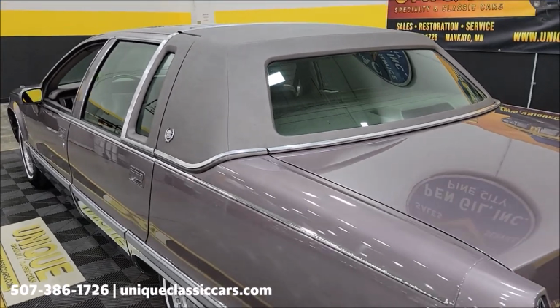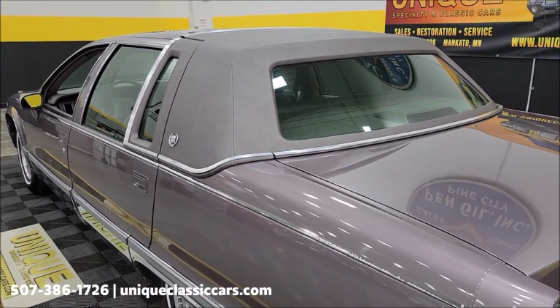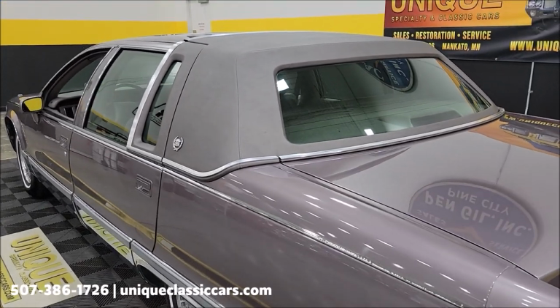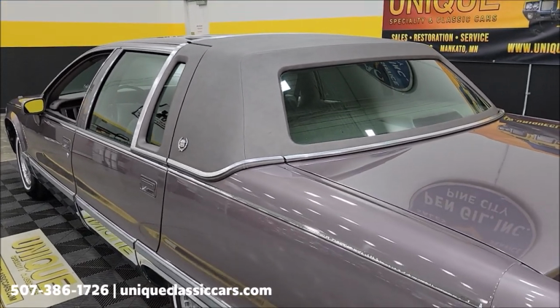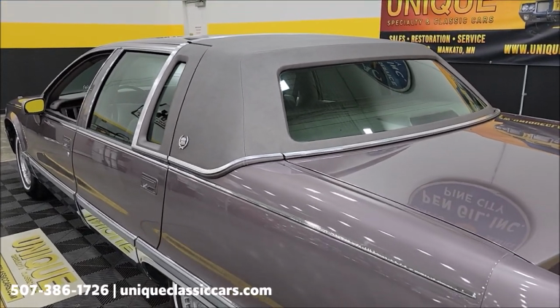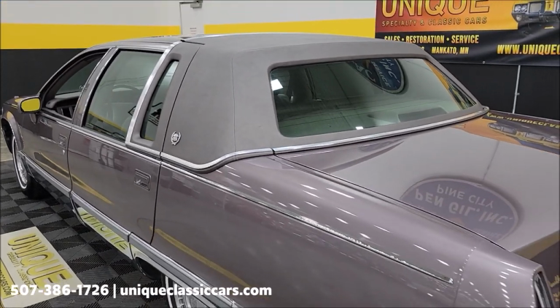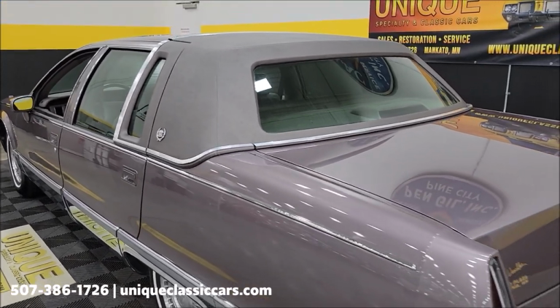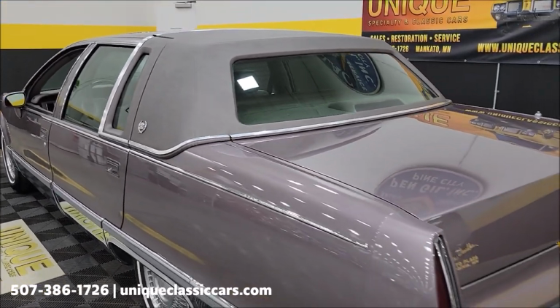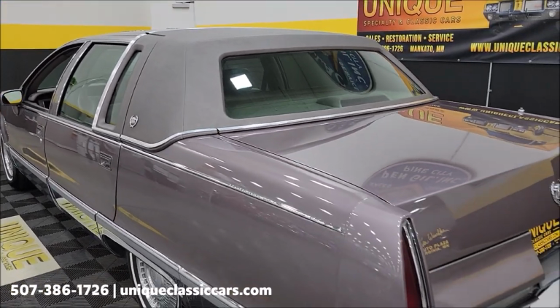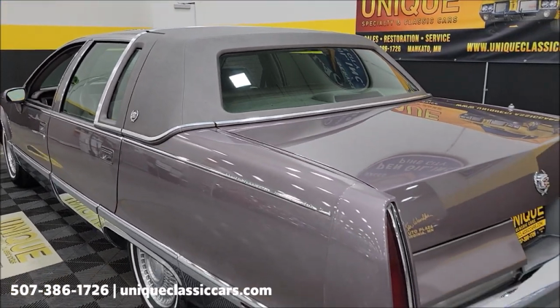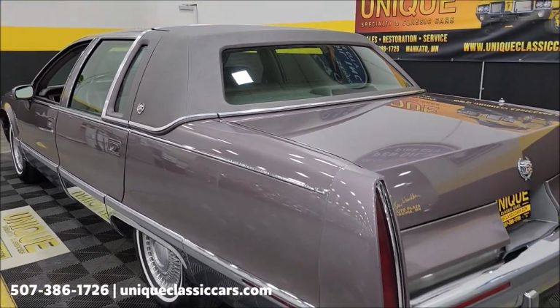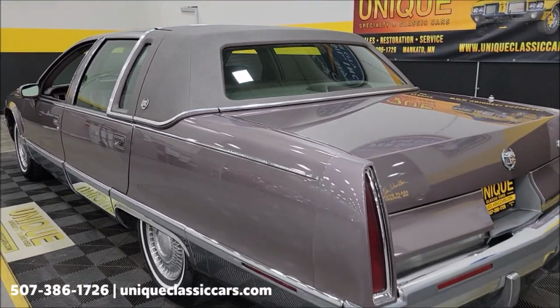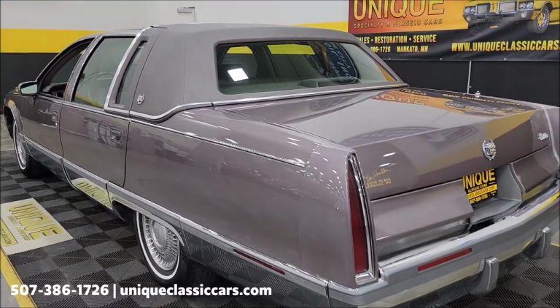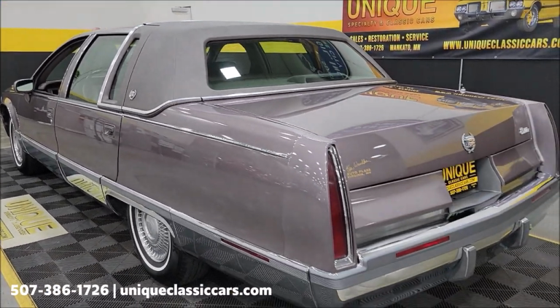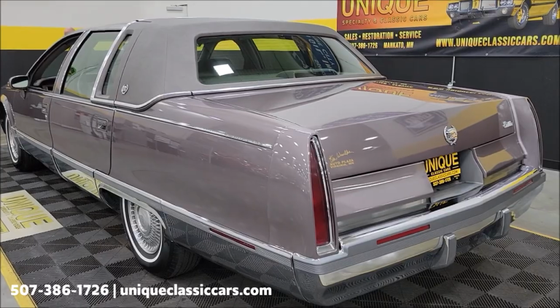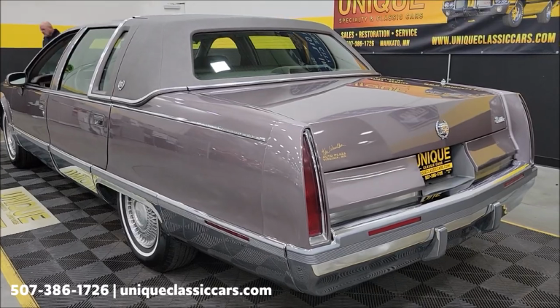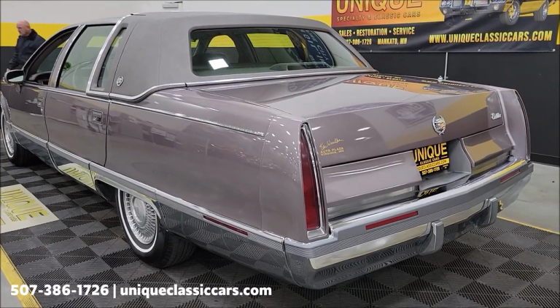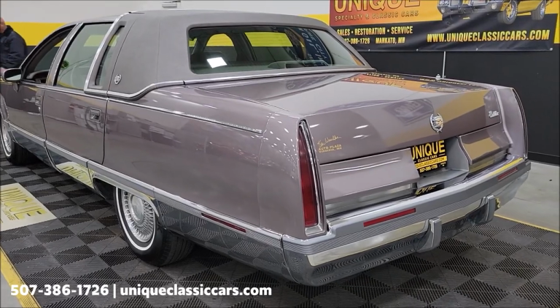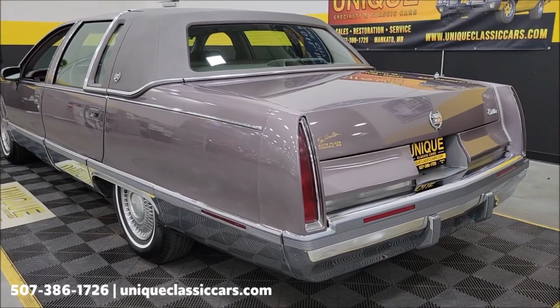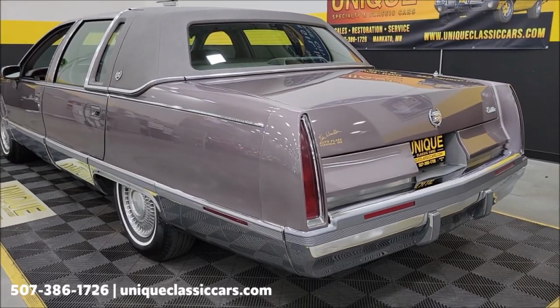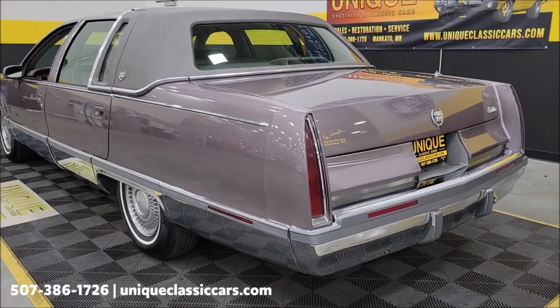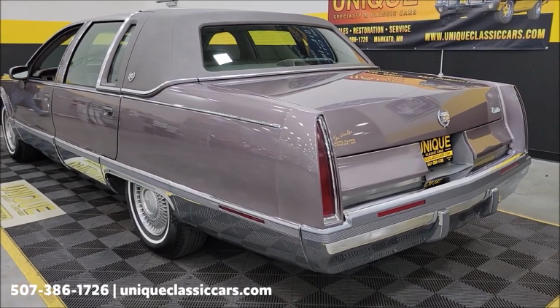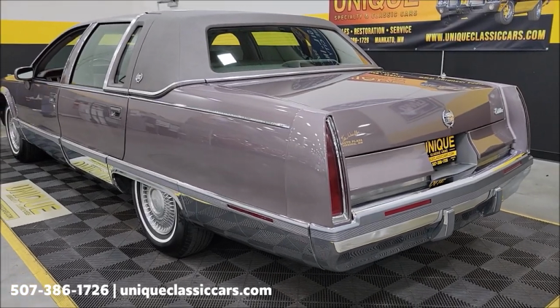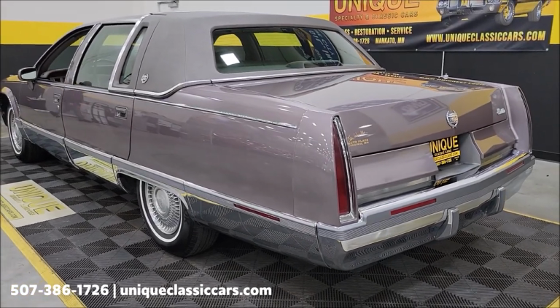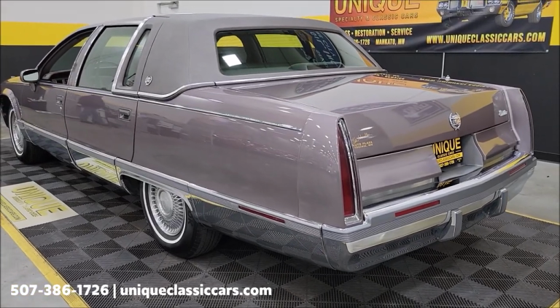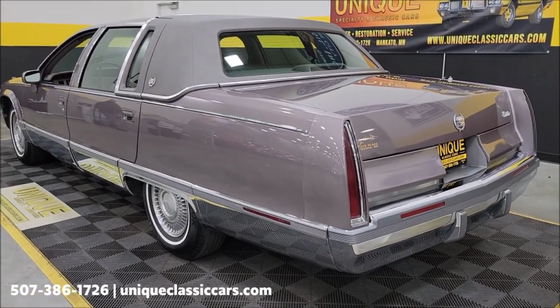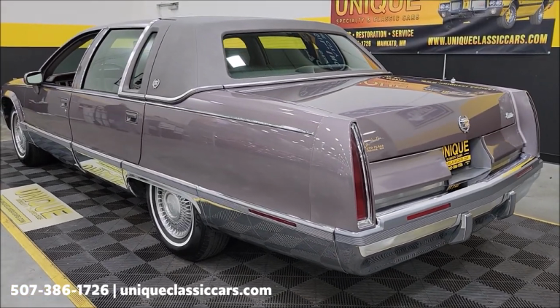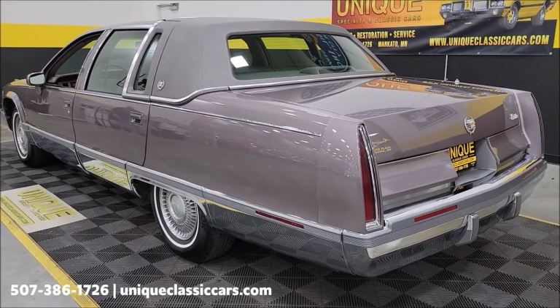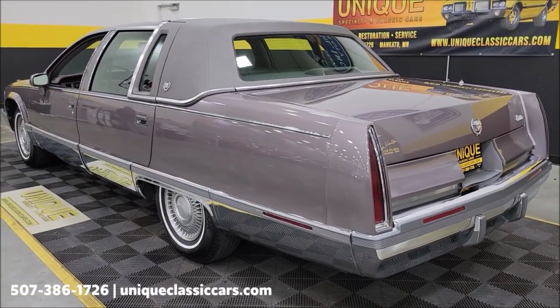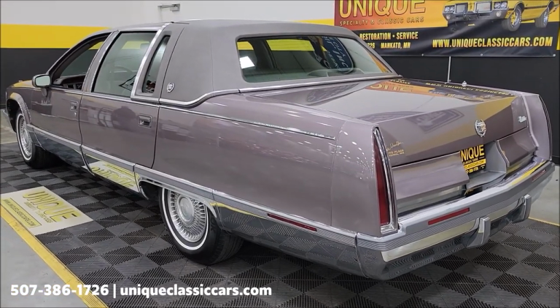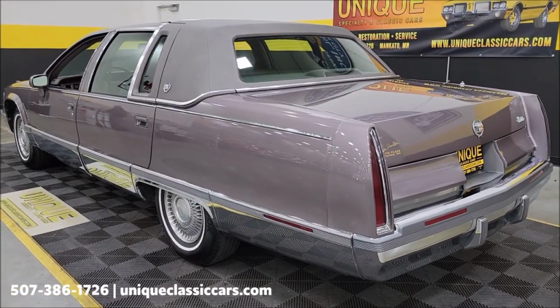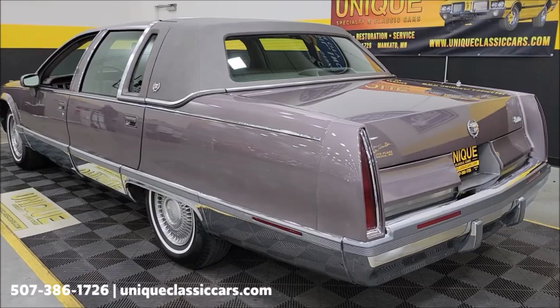I do have pictures of all the manuals that will go with this car. Those can also be seen at UniqueClassicCars.com — click on the link down below this video in the description and it will take you right there.